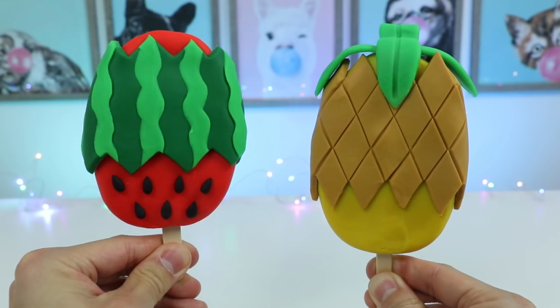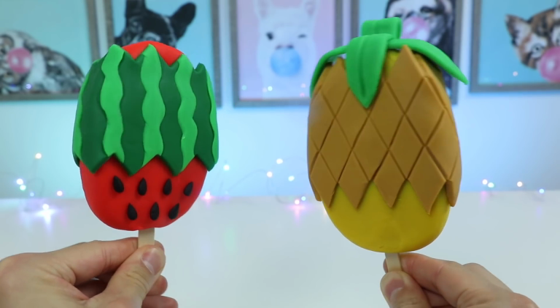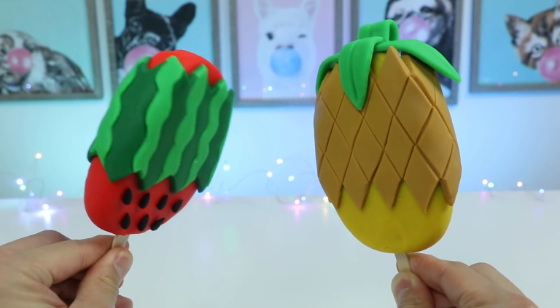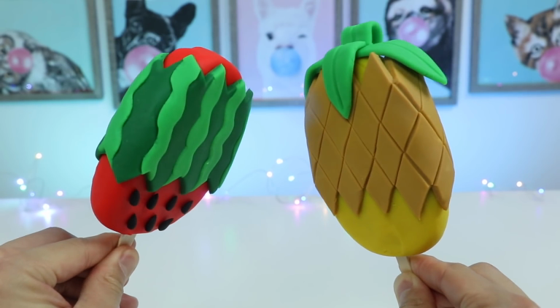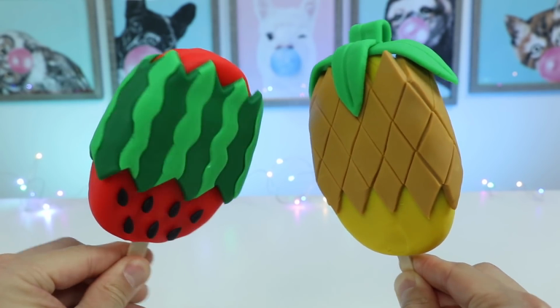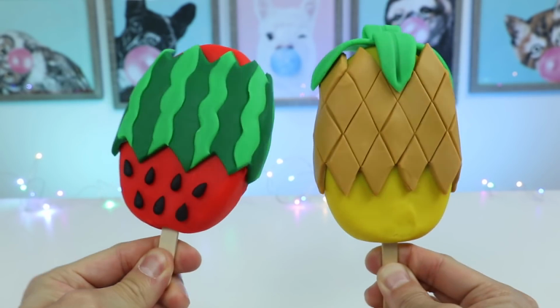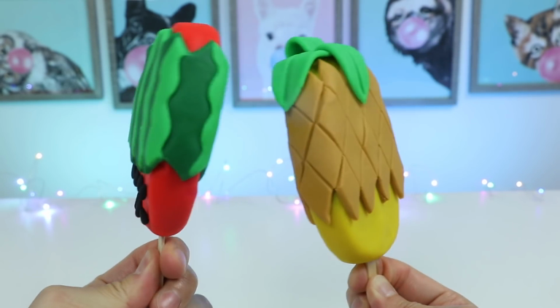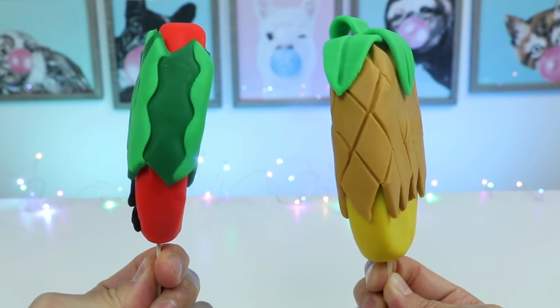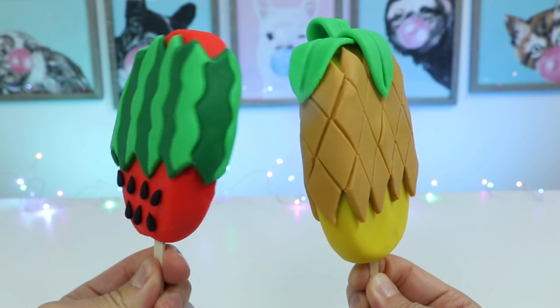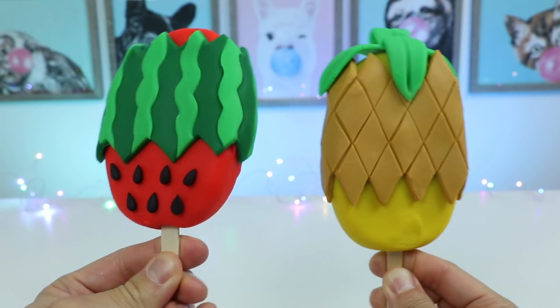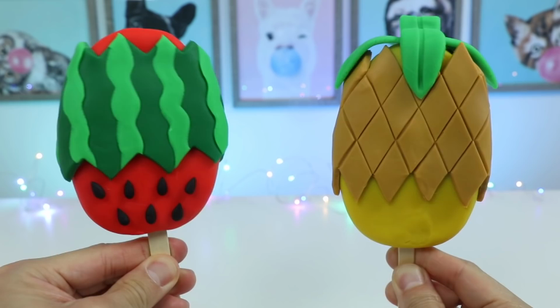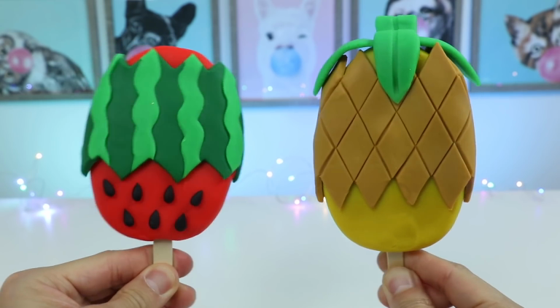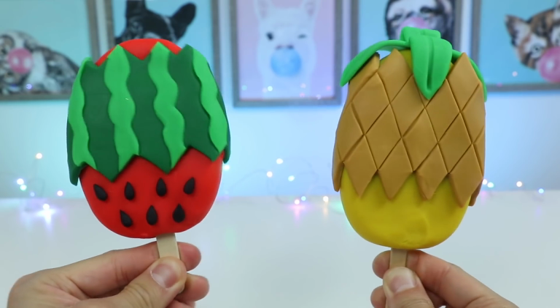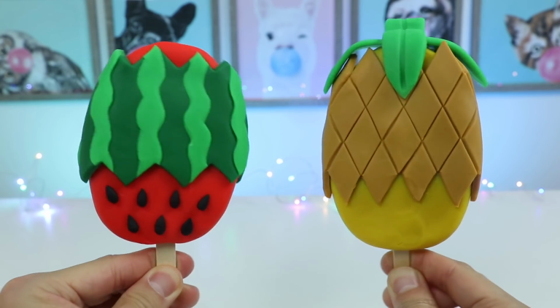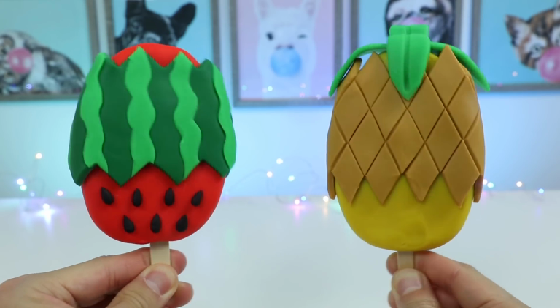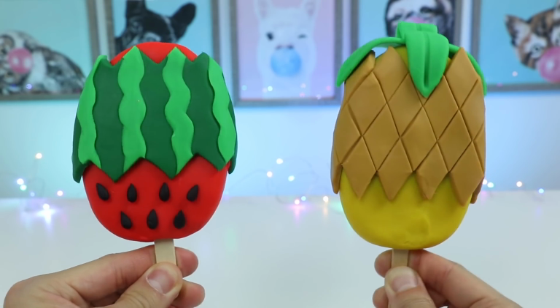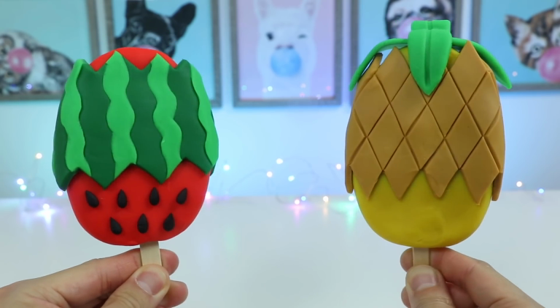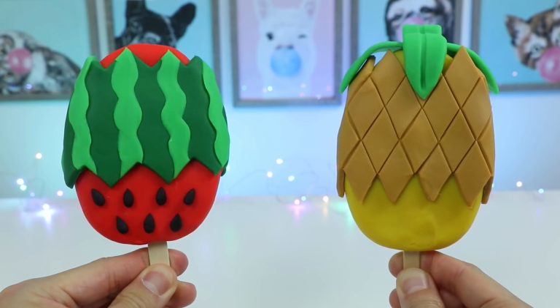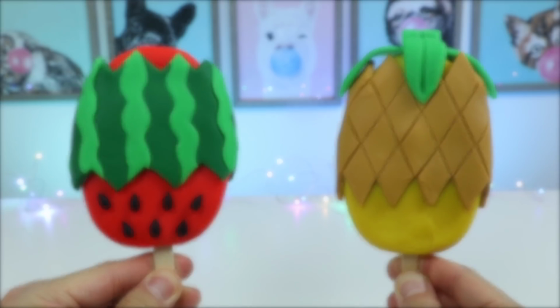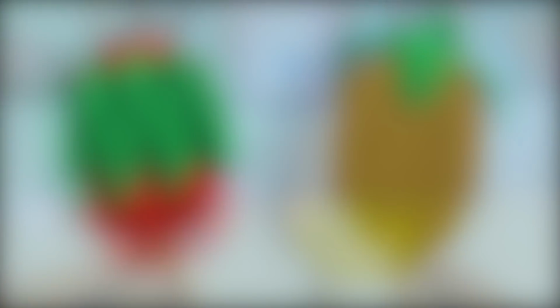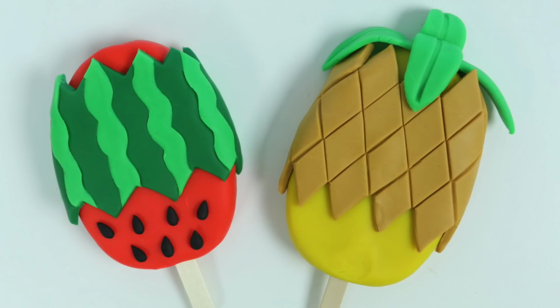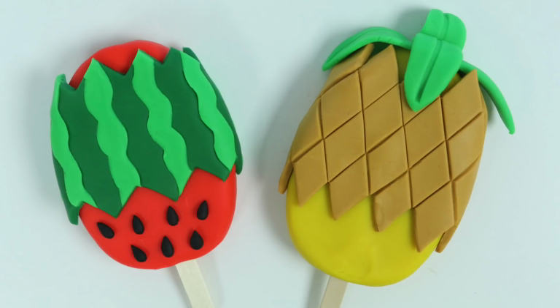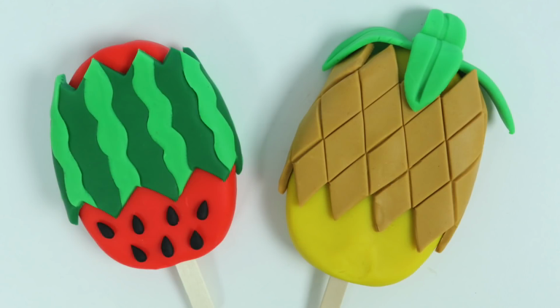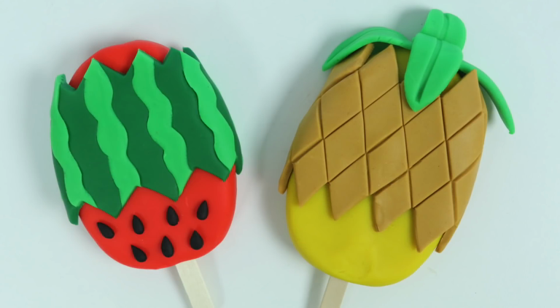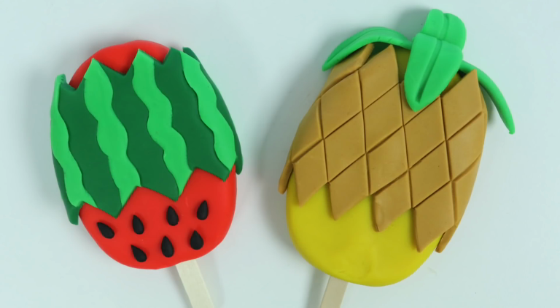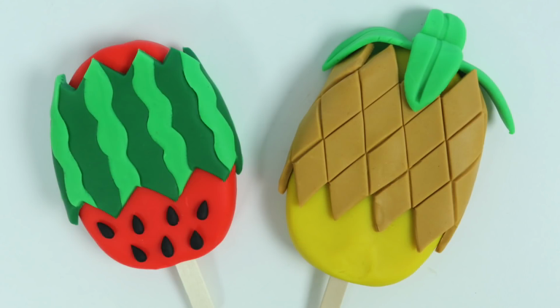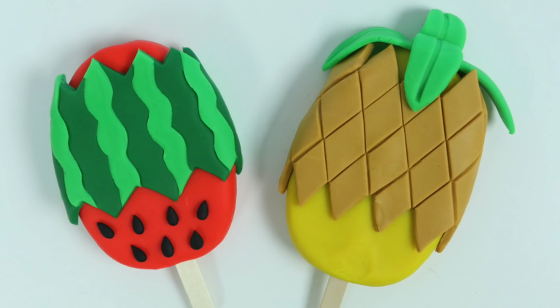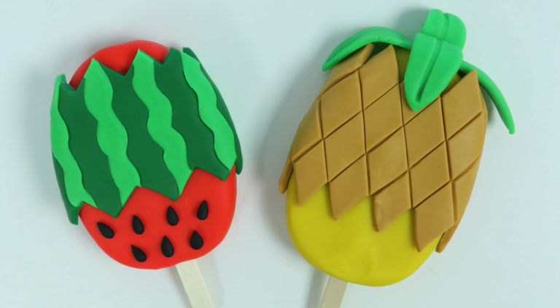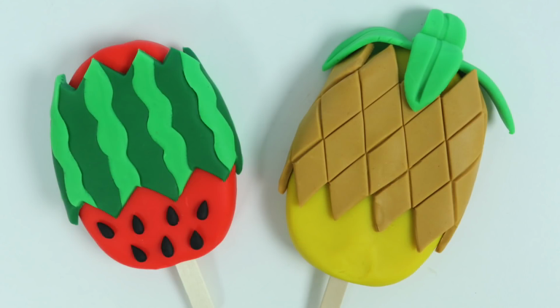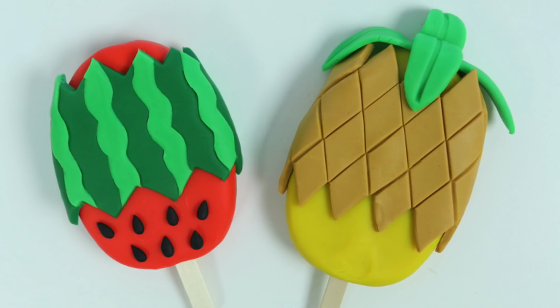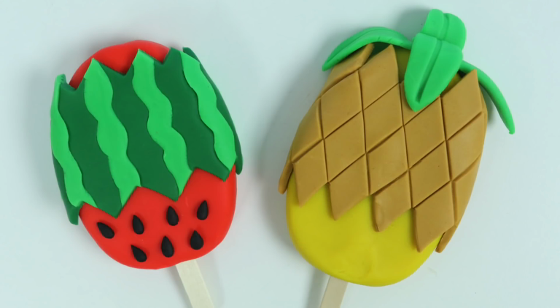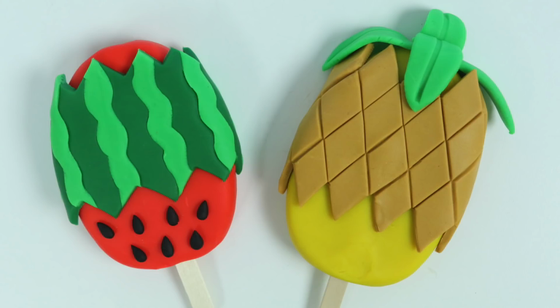Okay, and here are the two fruit popsicles side by side — which one do you like better? Well, hope you enjoyed this video. If you did, be sure to click that subscribe button for more awesome videos. See ya!